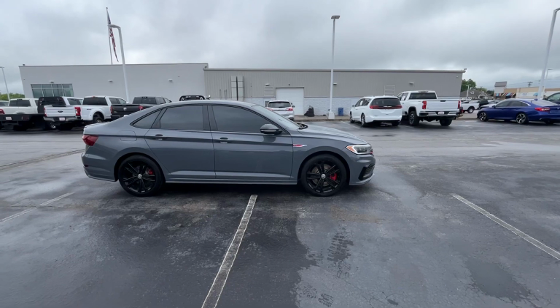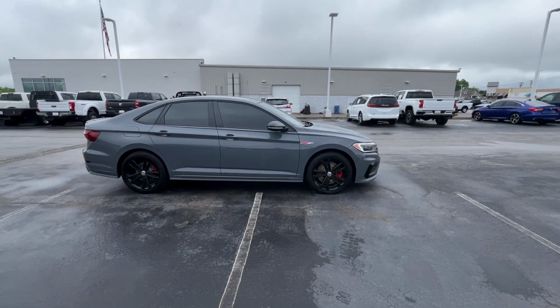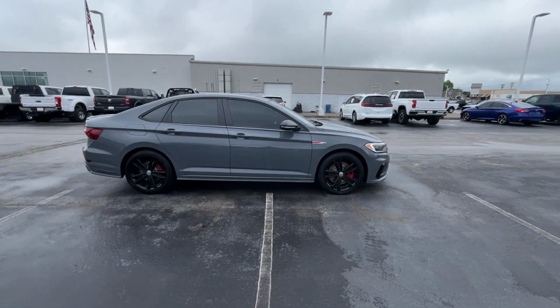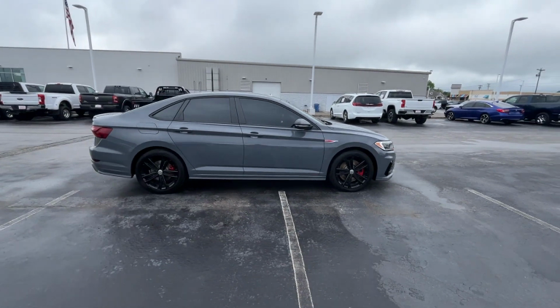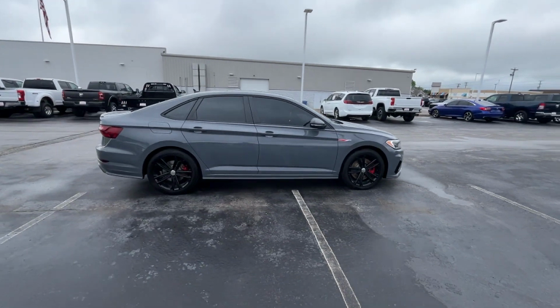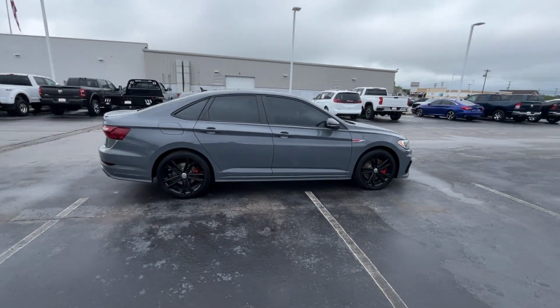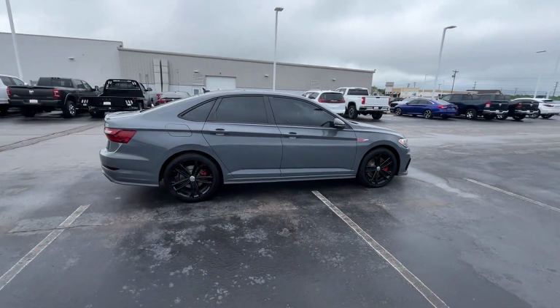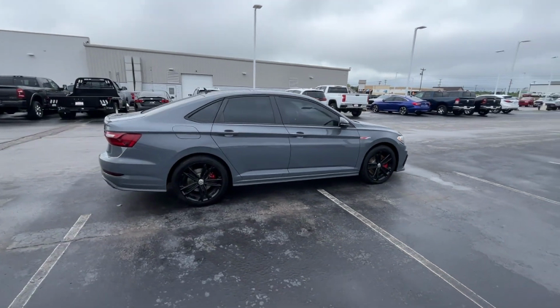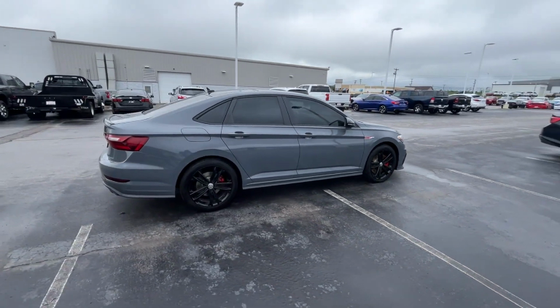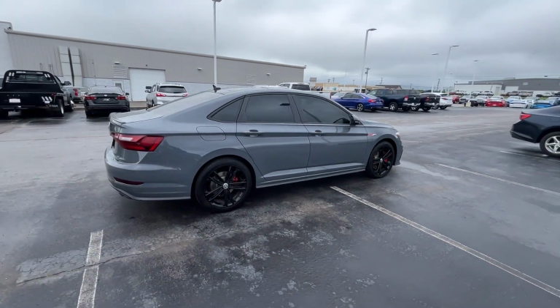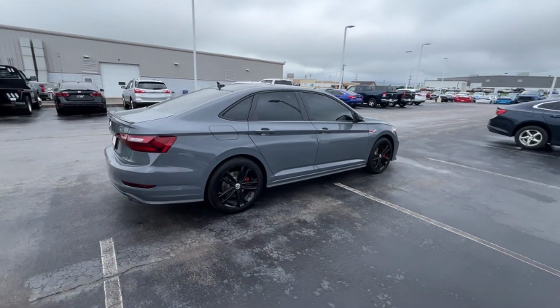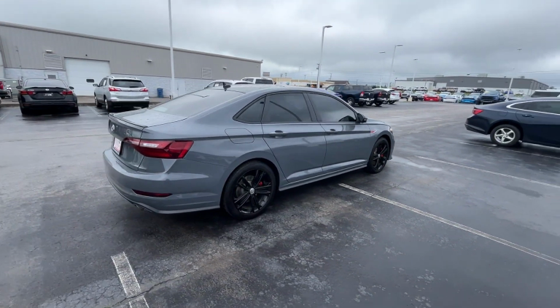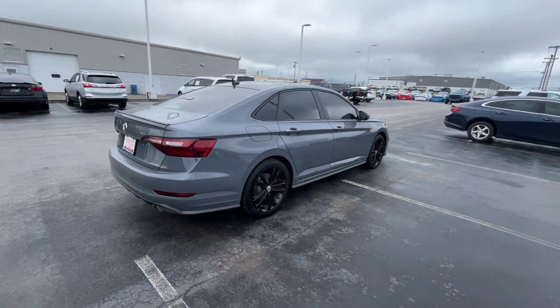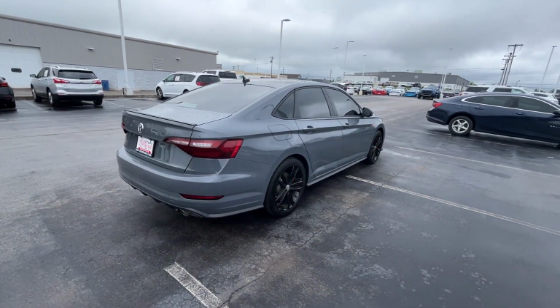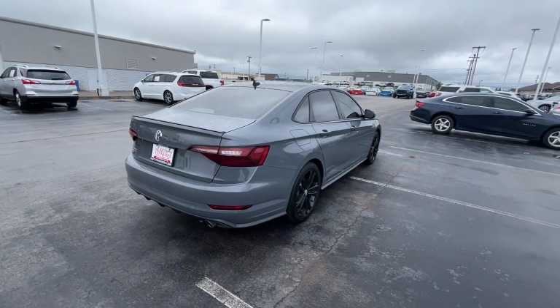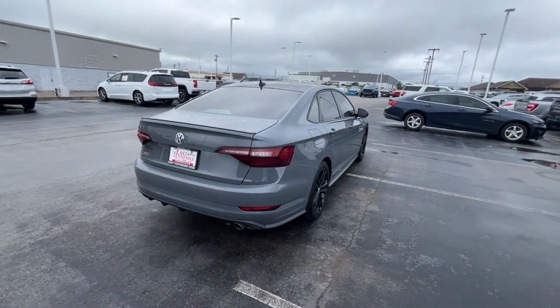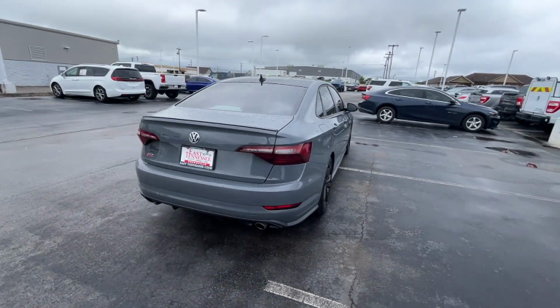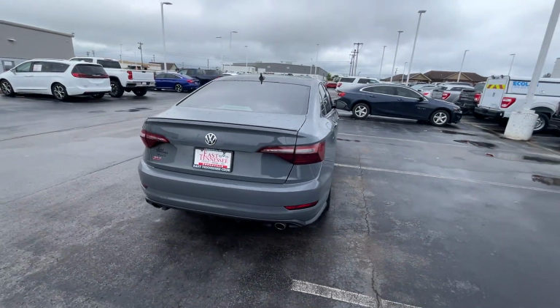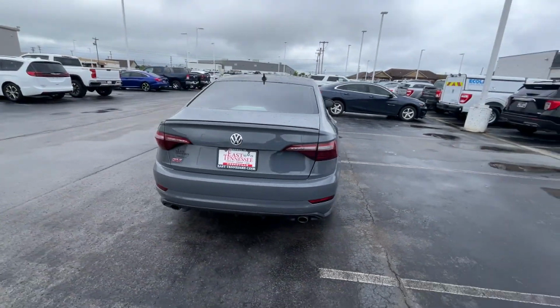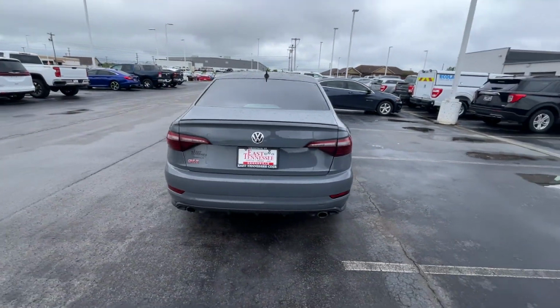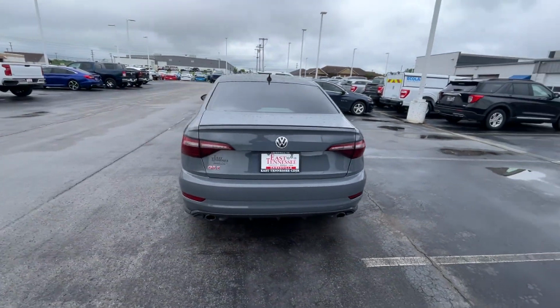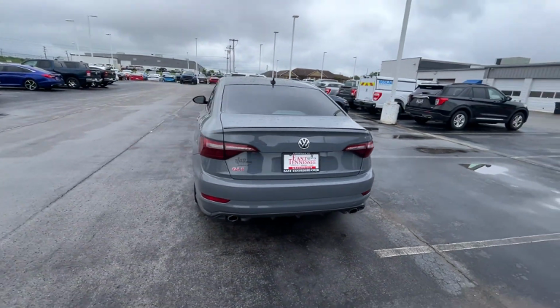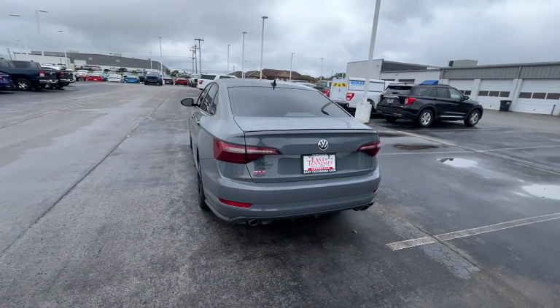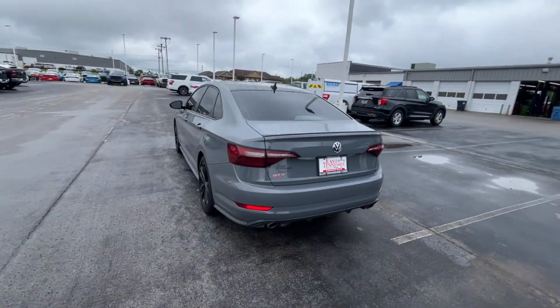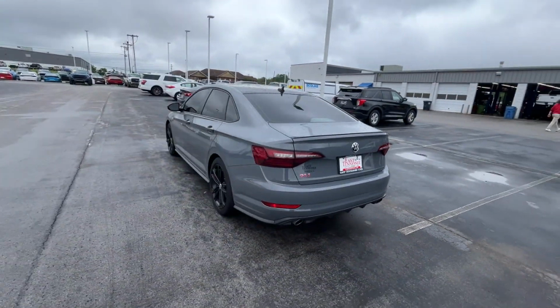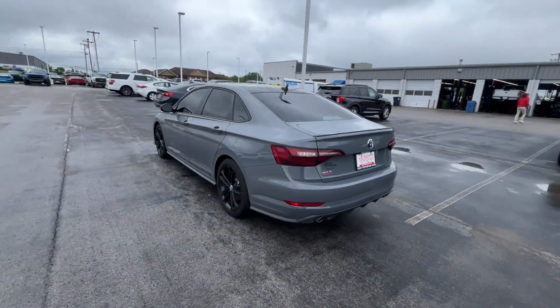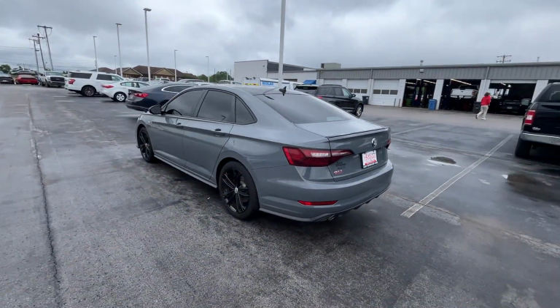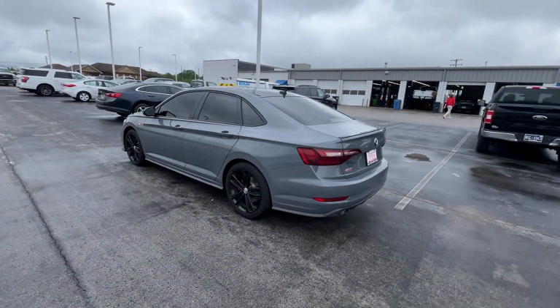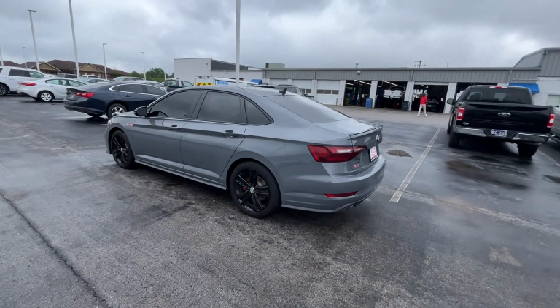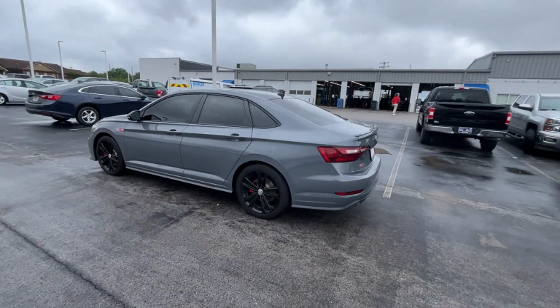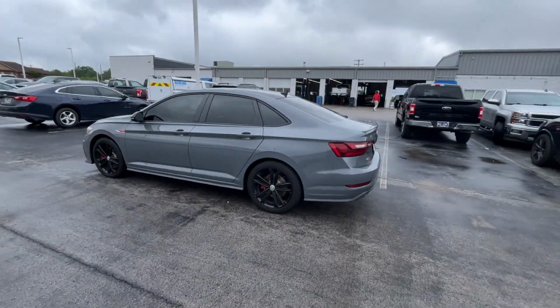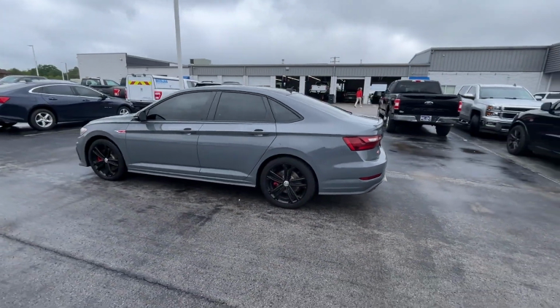2021 Volkswagen Jetta GLI. This sedan combines safety and comfort with style and performance. Find what you are looking for and more with these extra features.